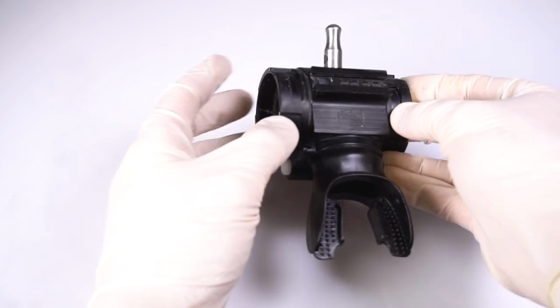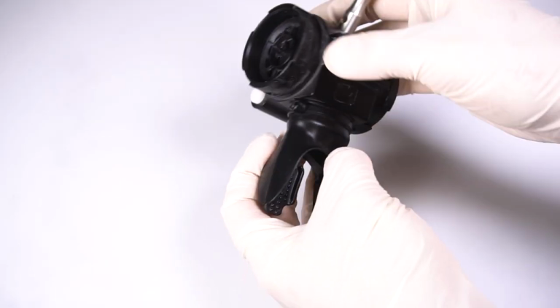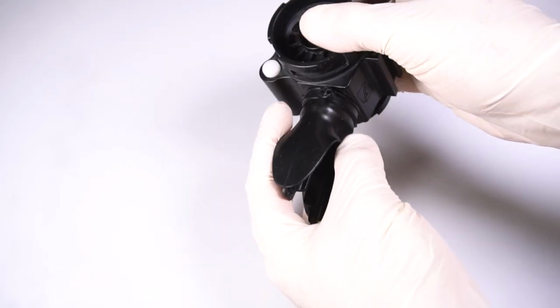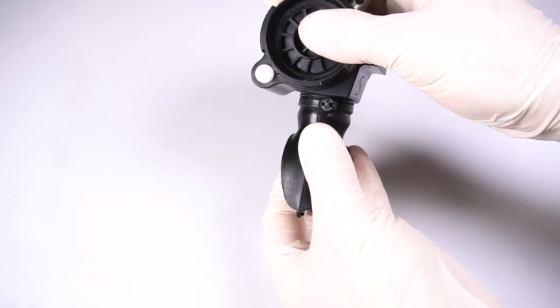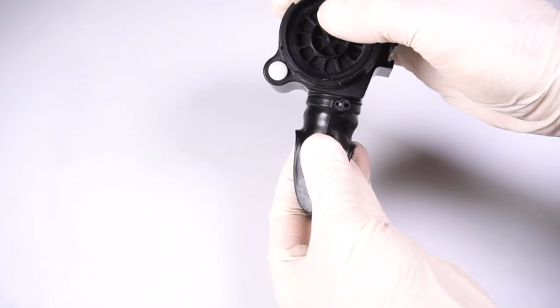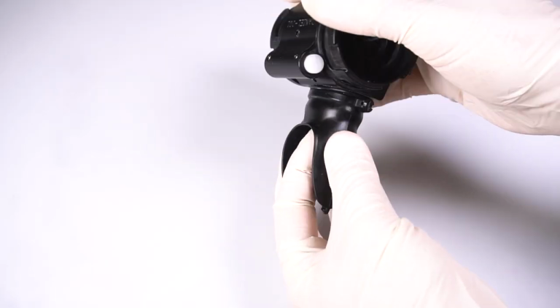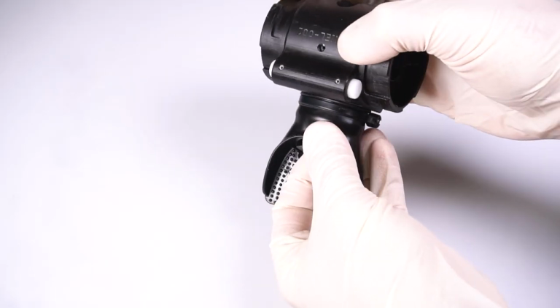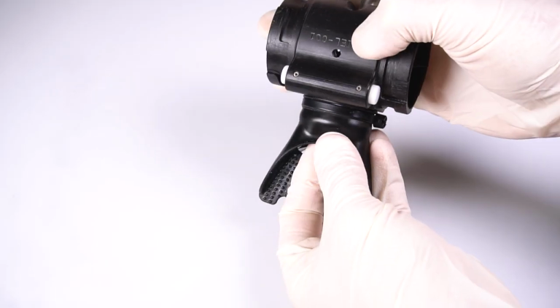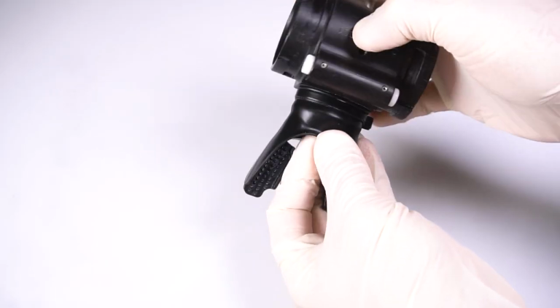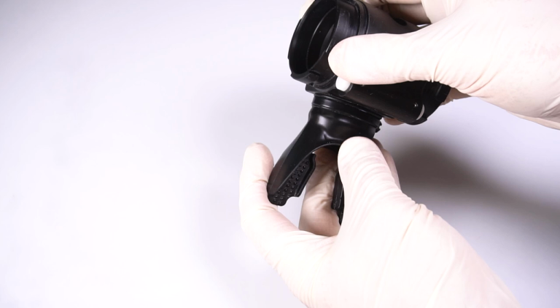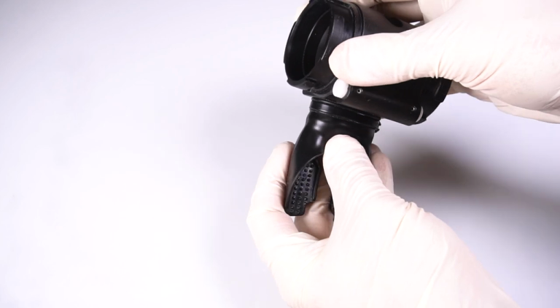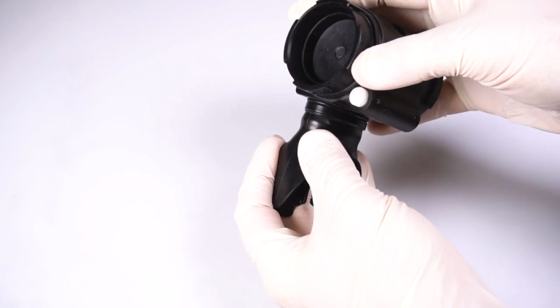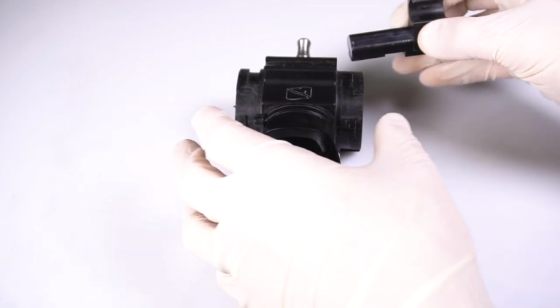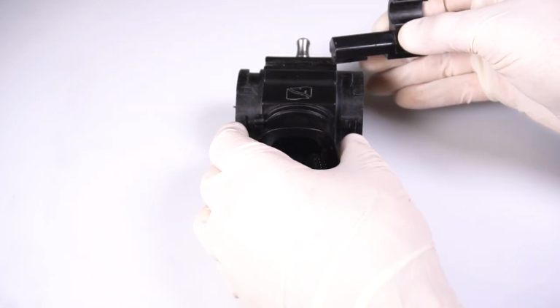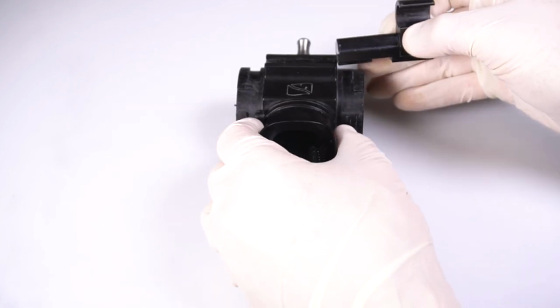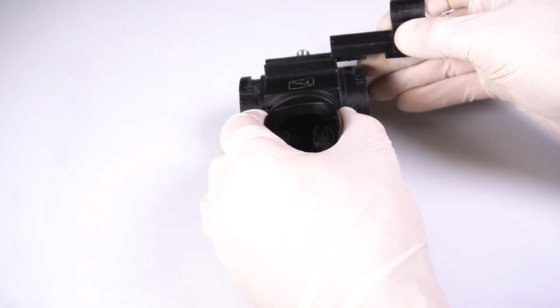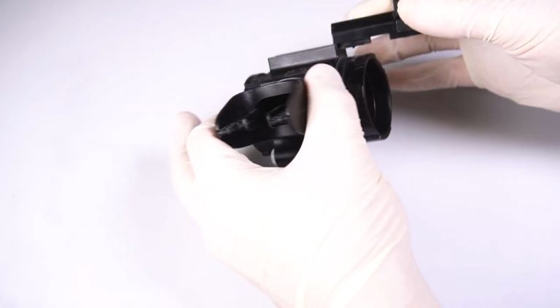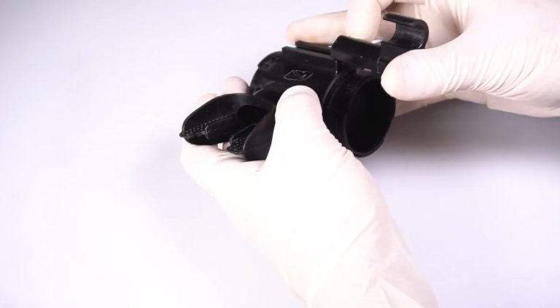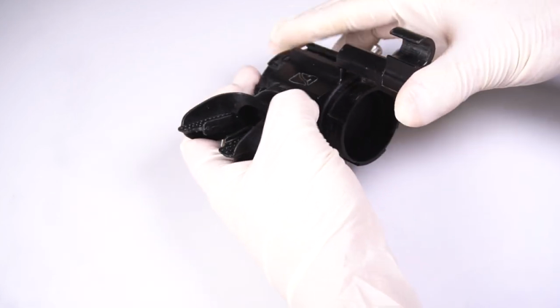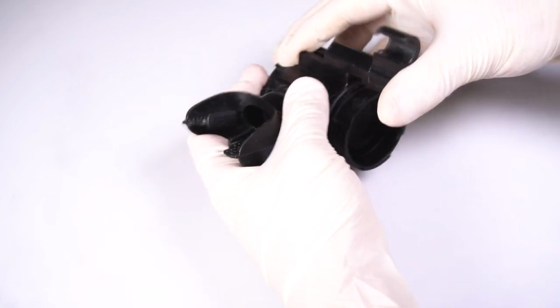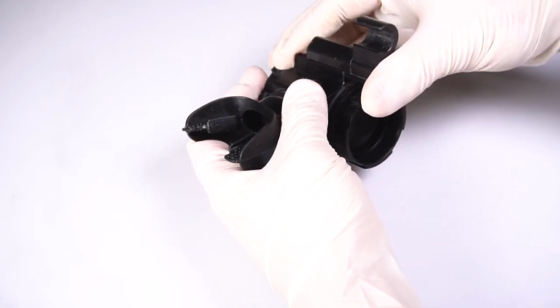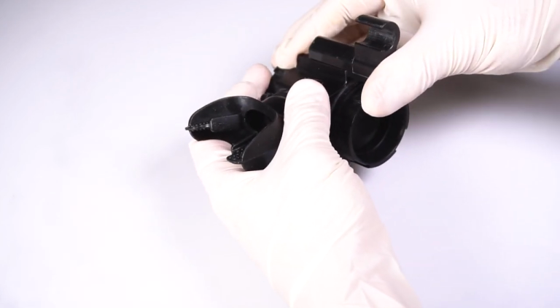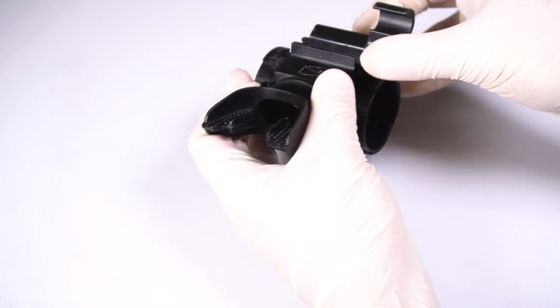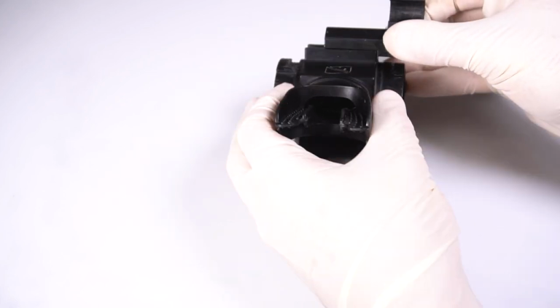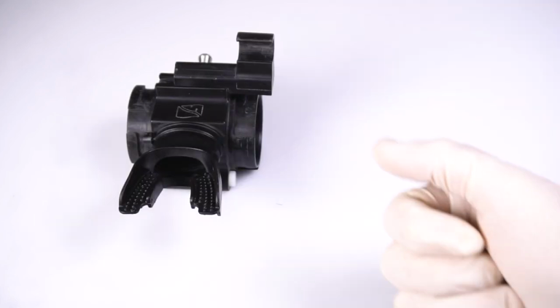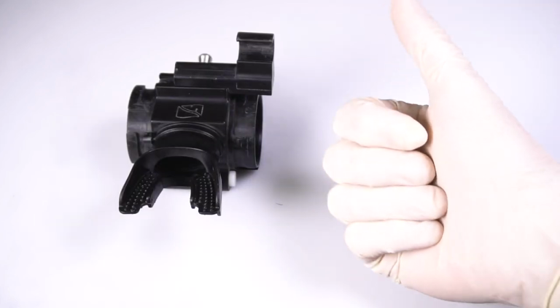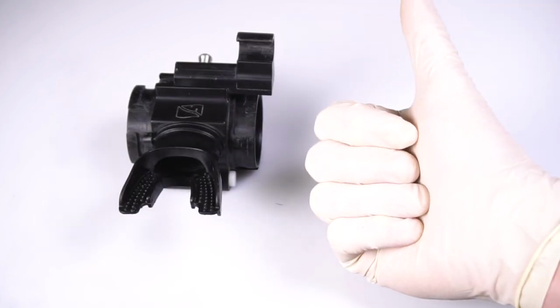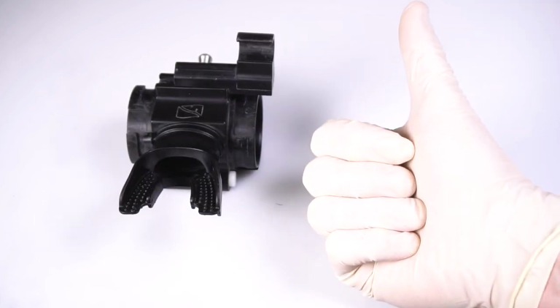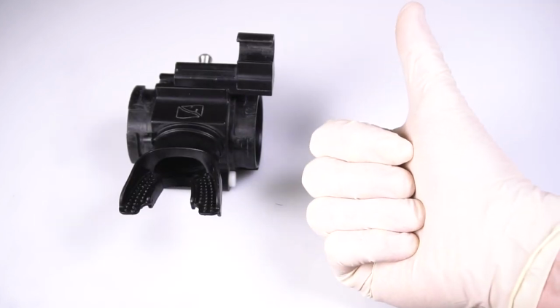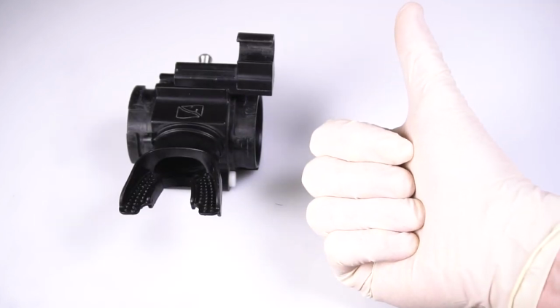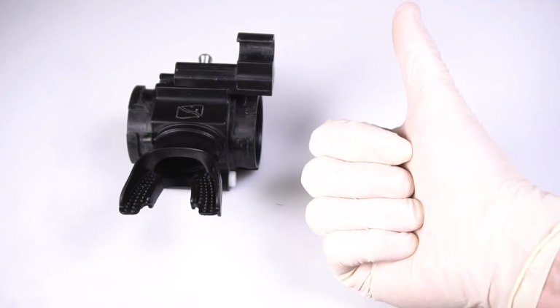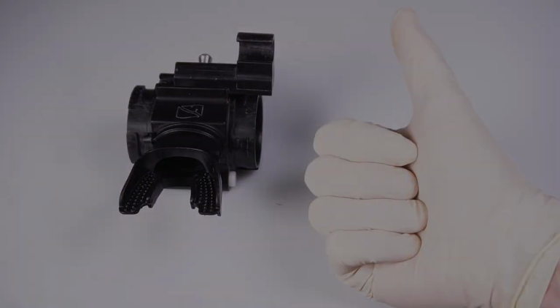Check the mouthpiece for any holes or tears. Replace the HUD holder. Congratulations on your freshly lubricated DSV.